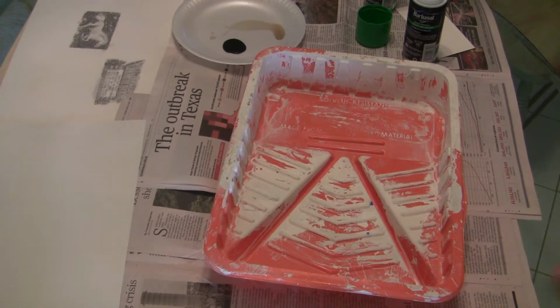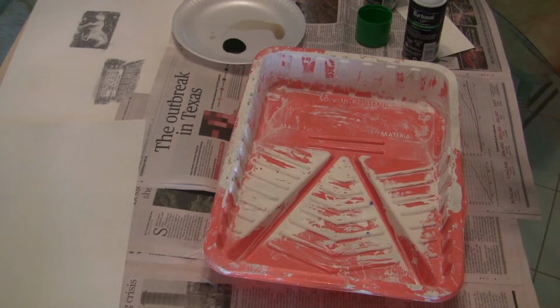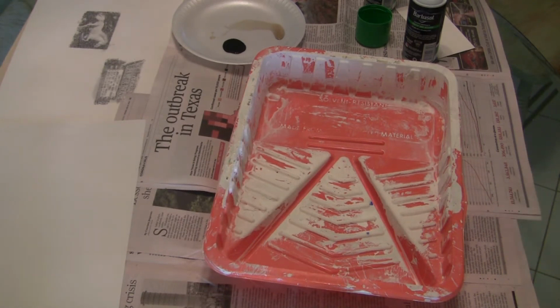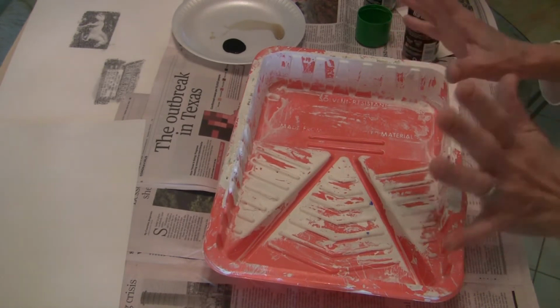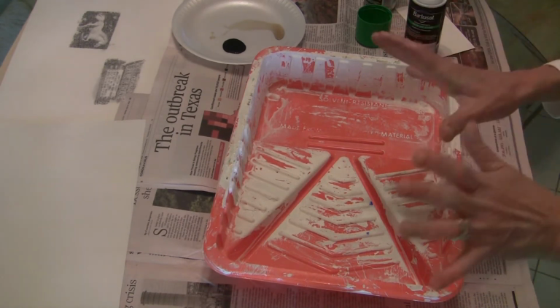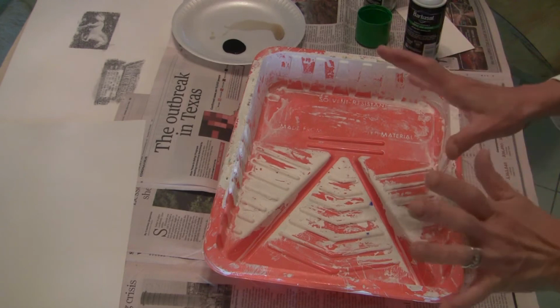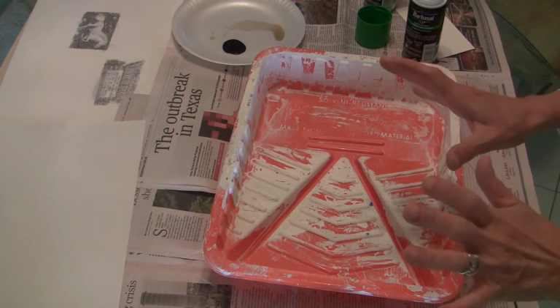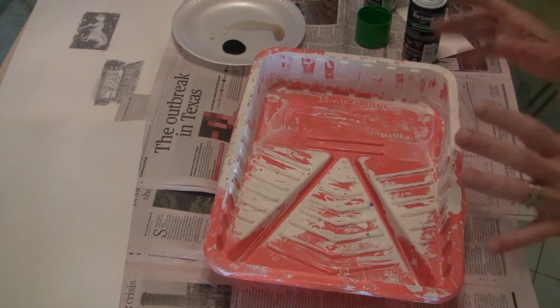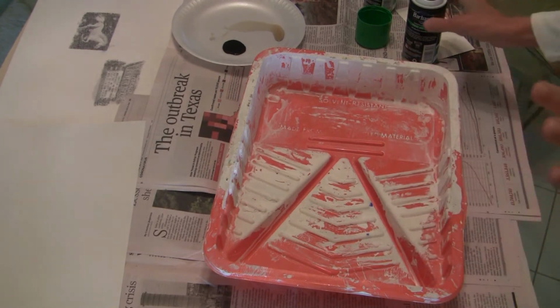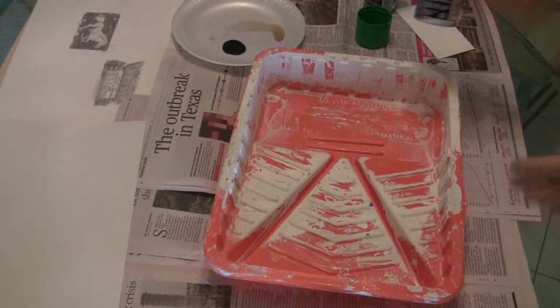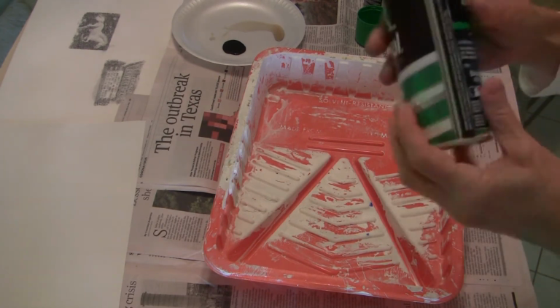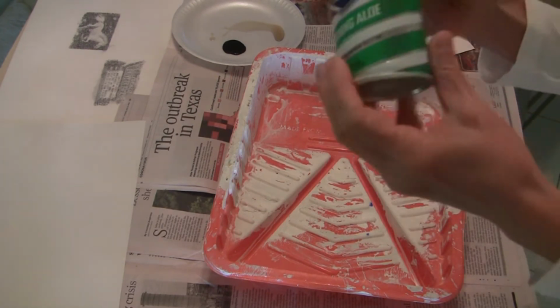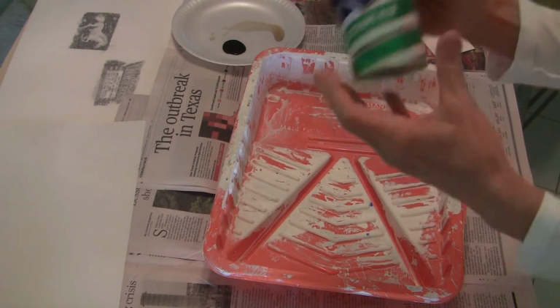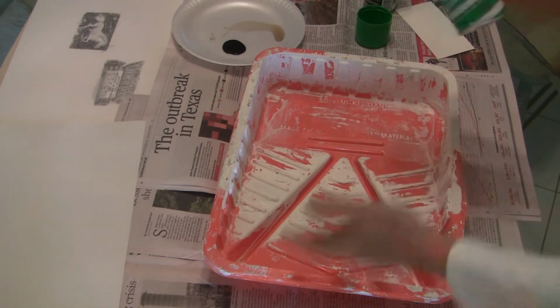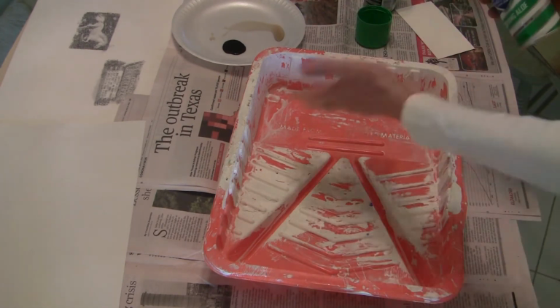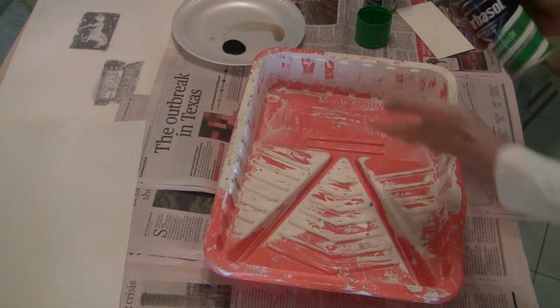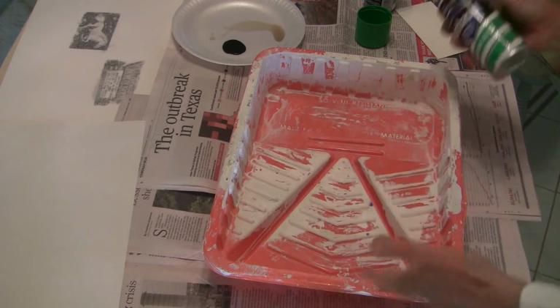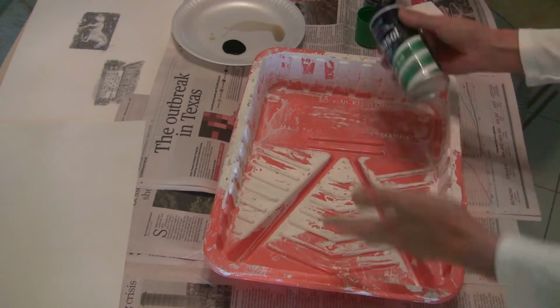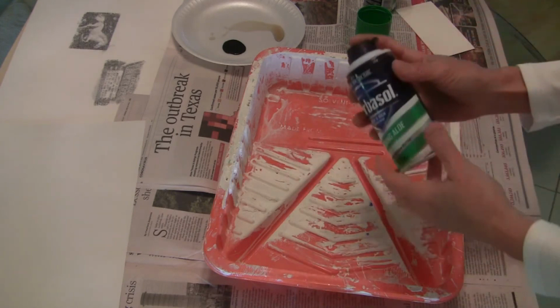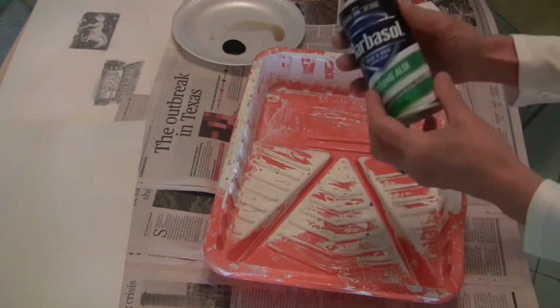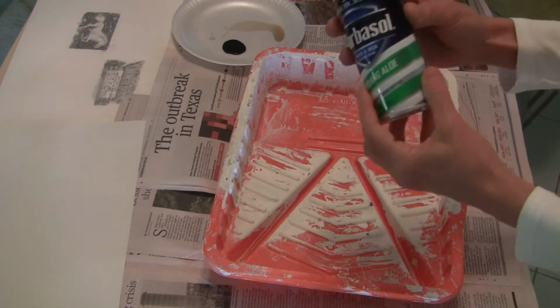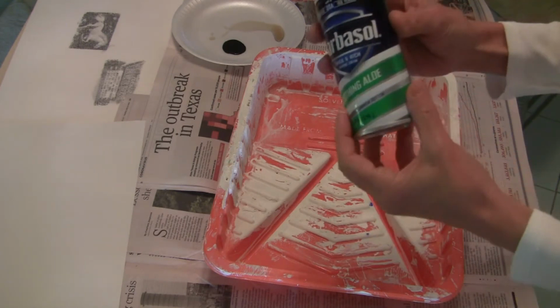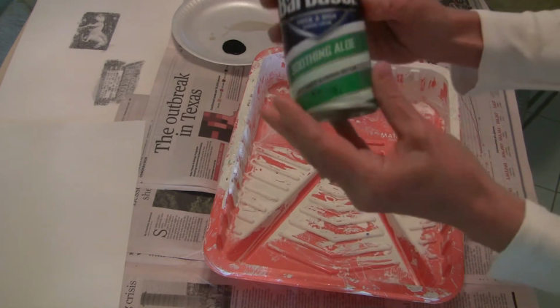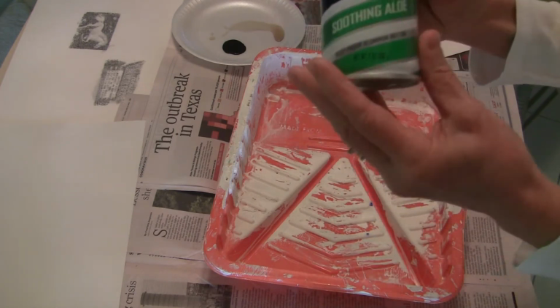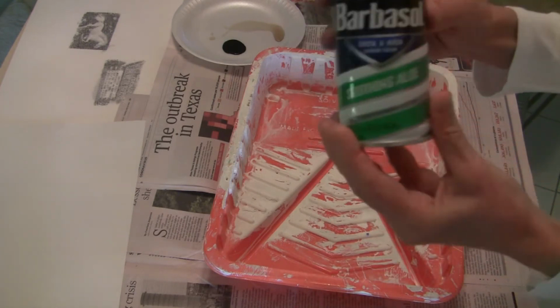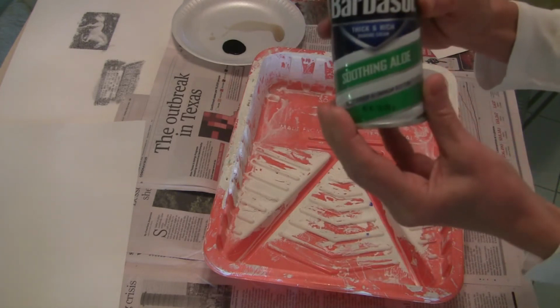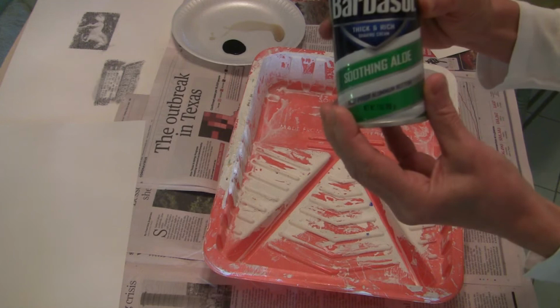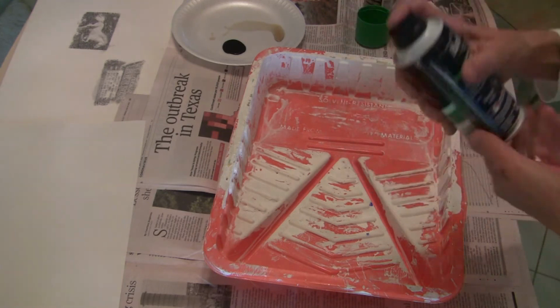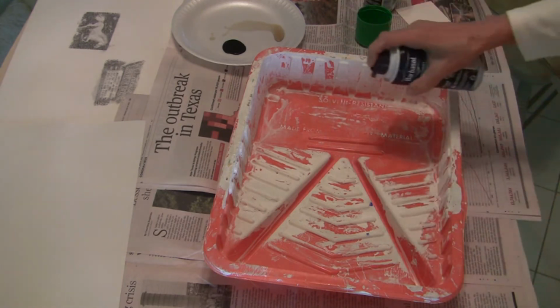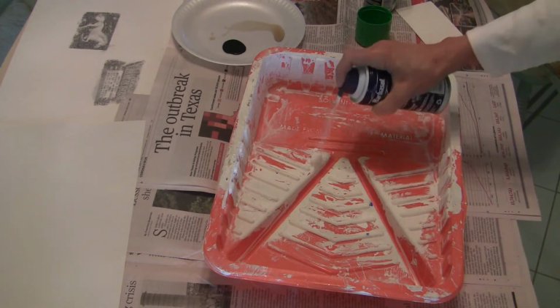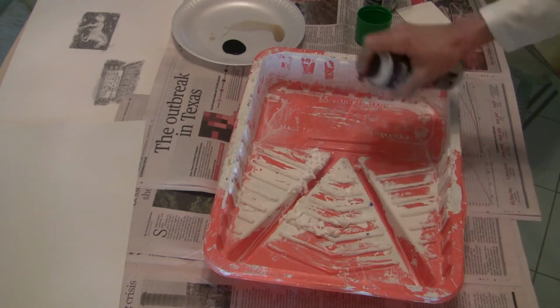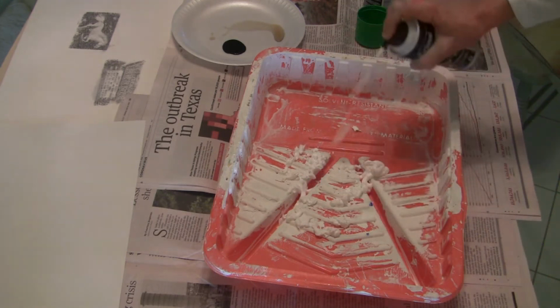I'm going to show you some alternative media techniques real quick here that are really easy to do. Get yourself a box, or I've got a paint tray here — something that you want to put some shaving cream into. I'm going to do that right now.